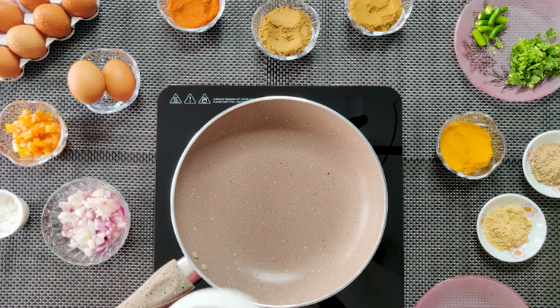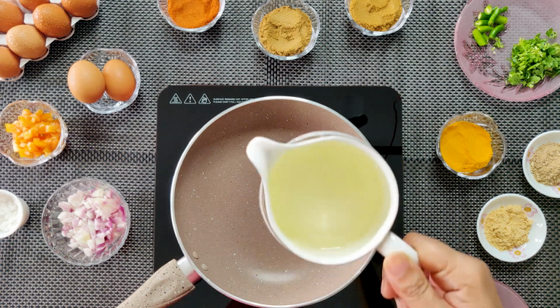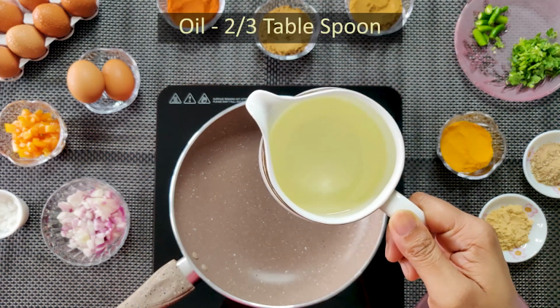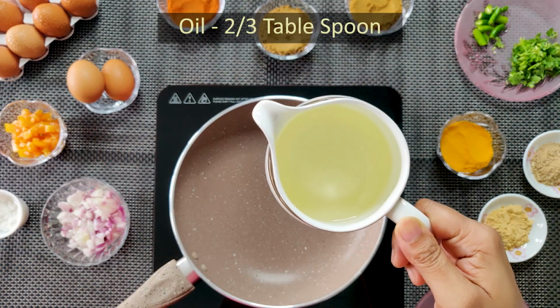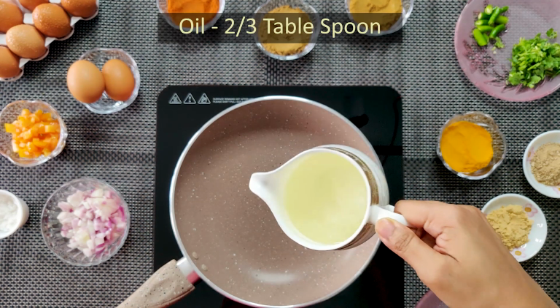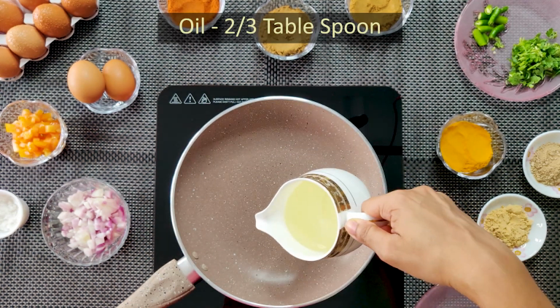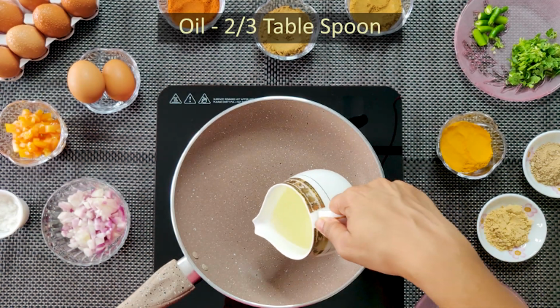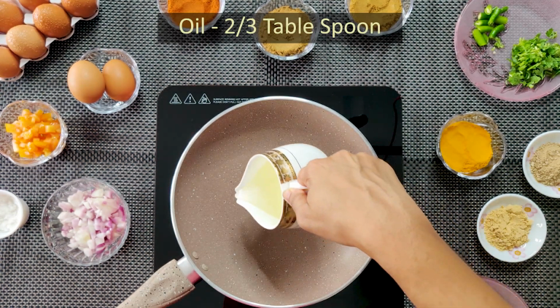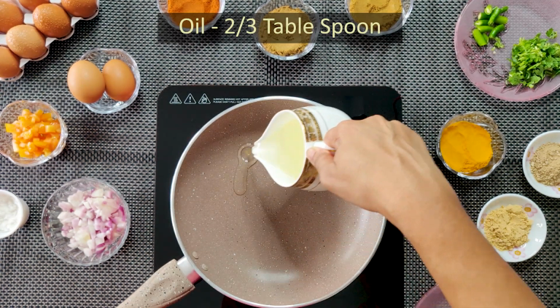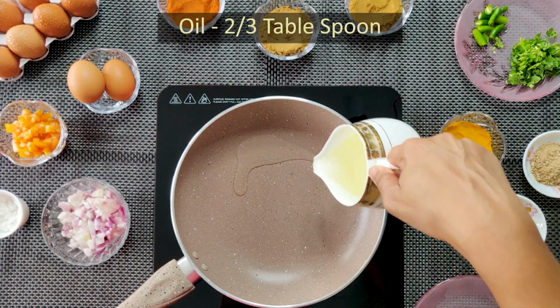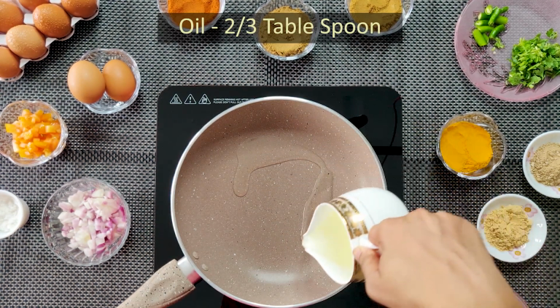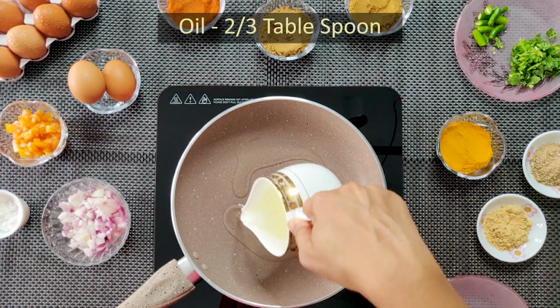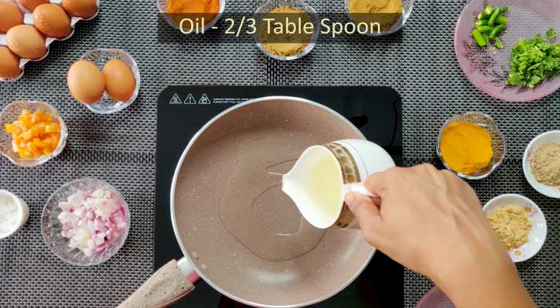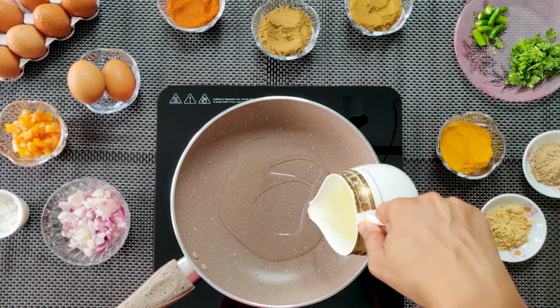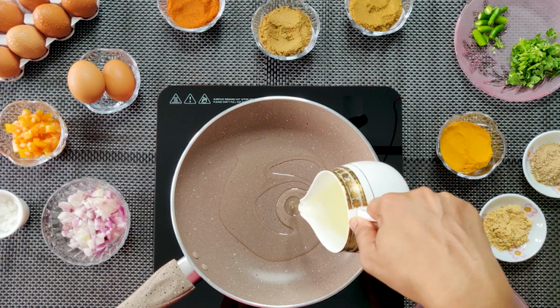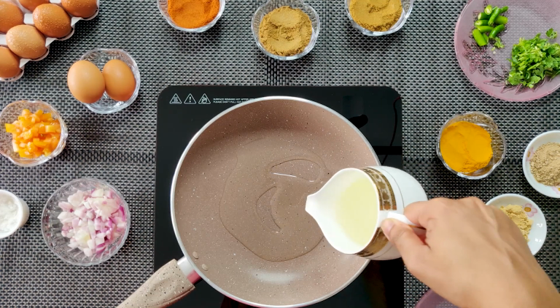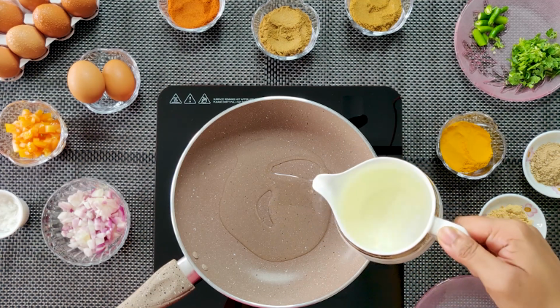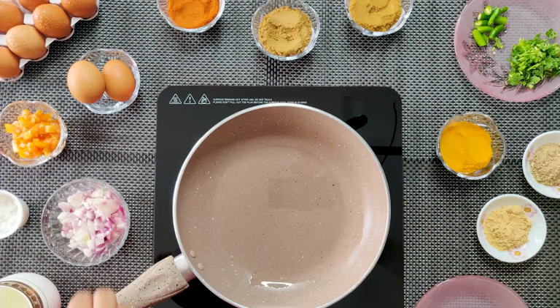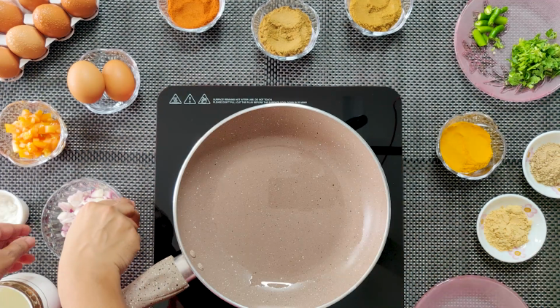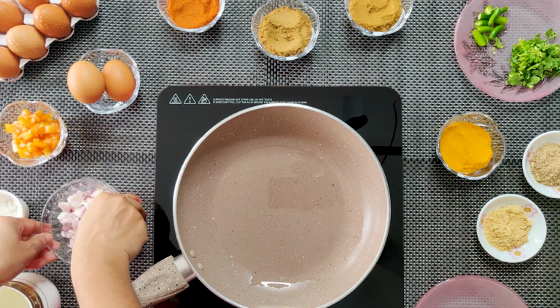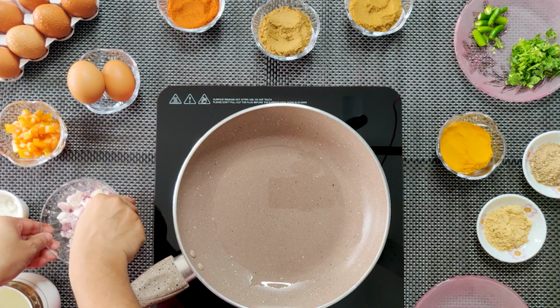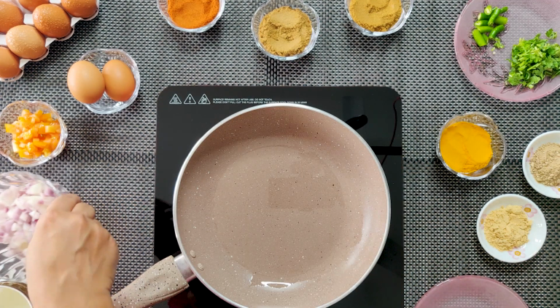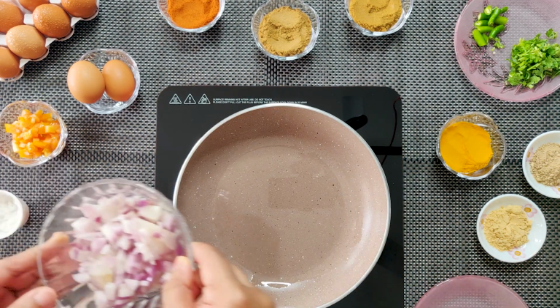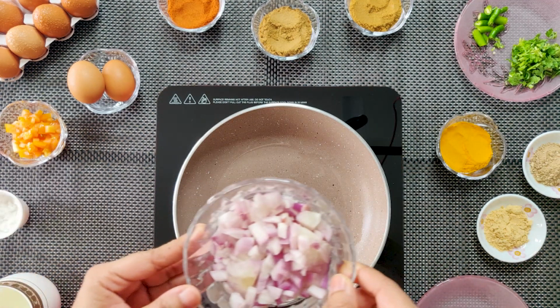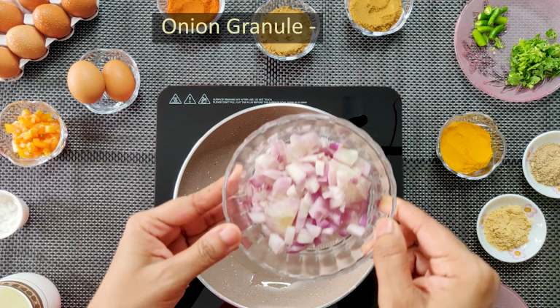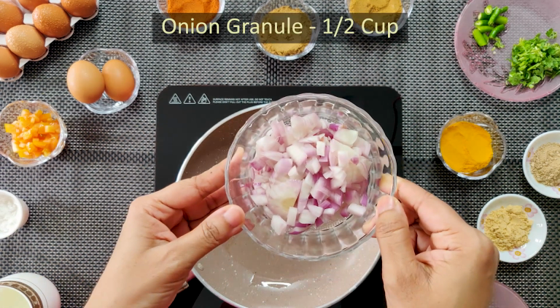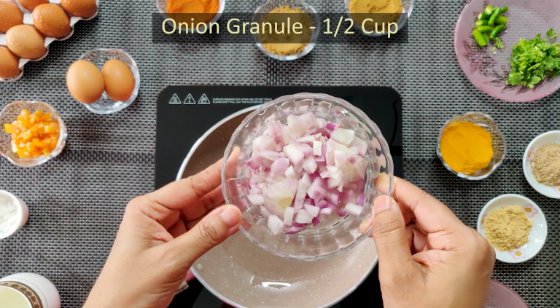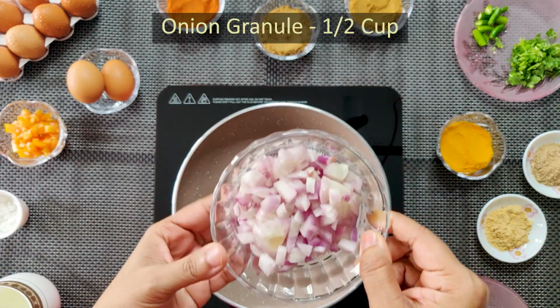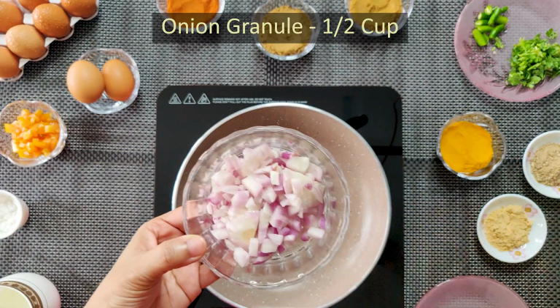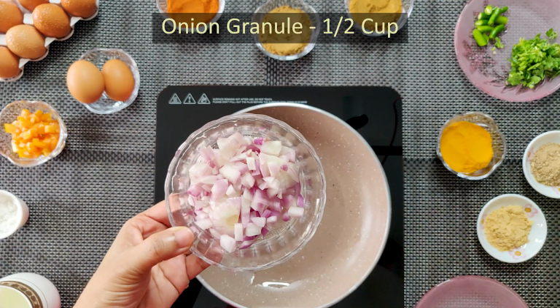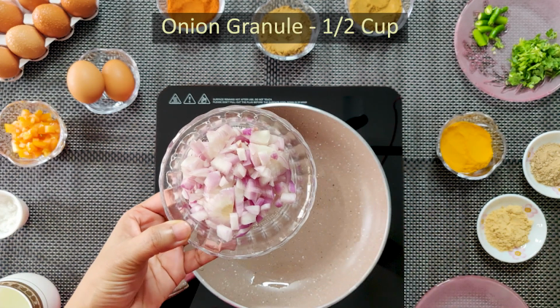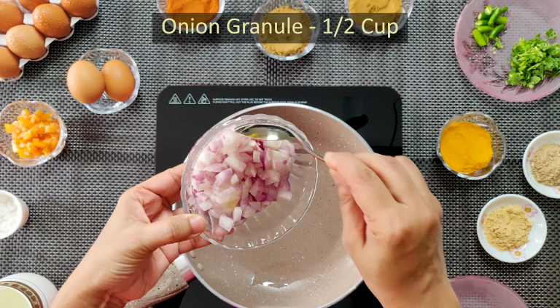The pan is 2 or 3 tablespoons. The pan is half cup.